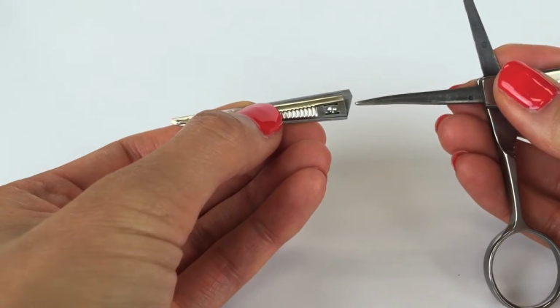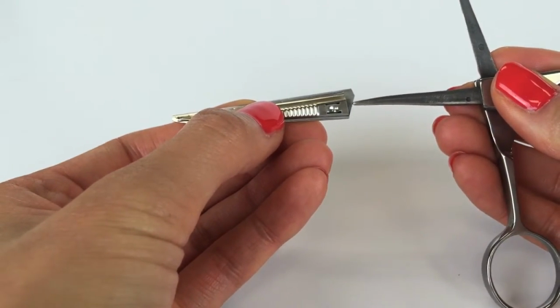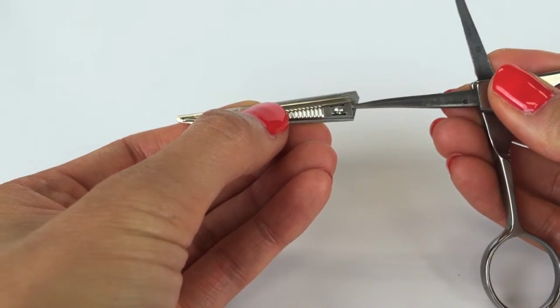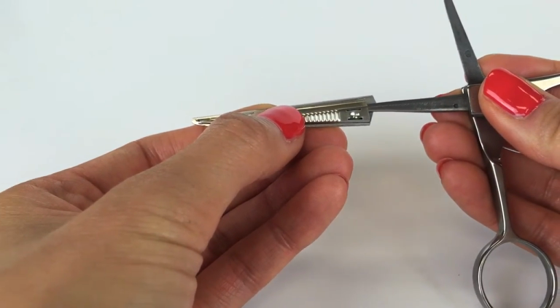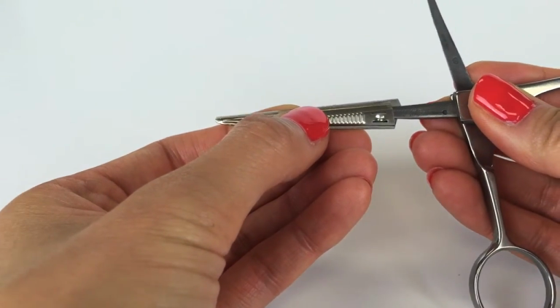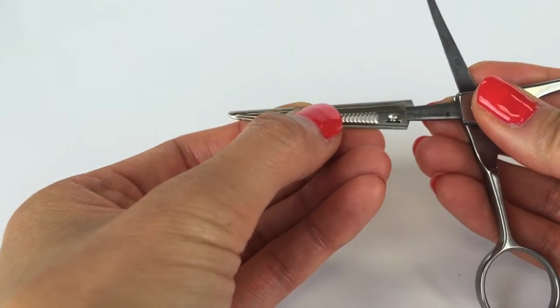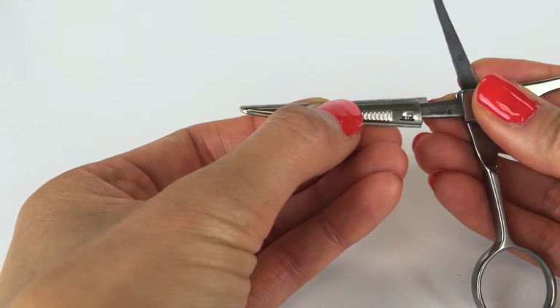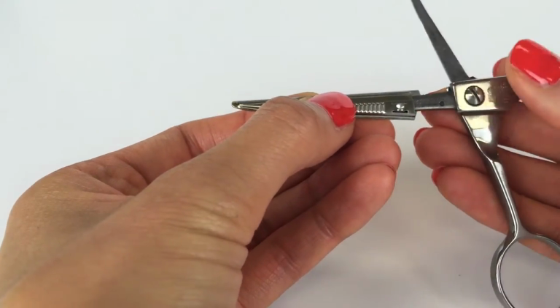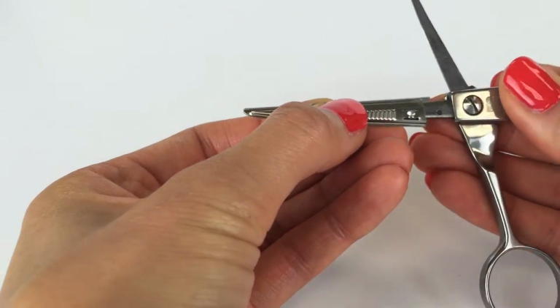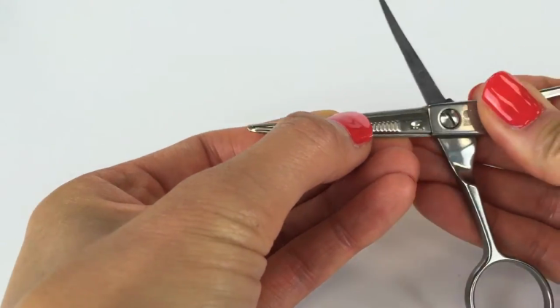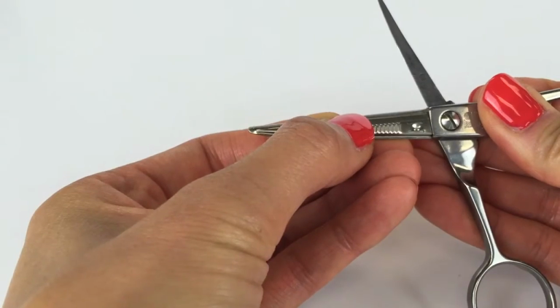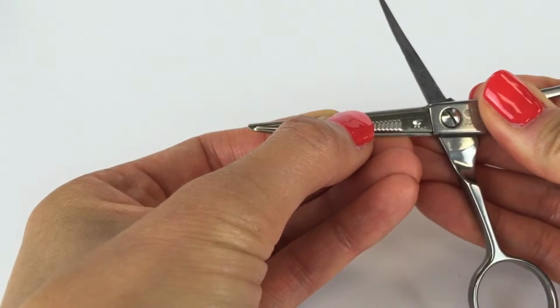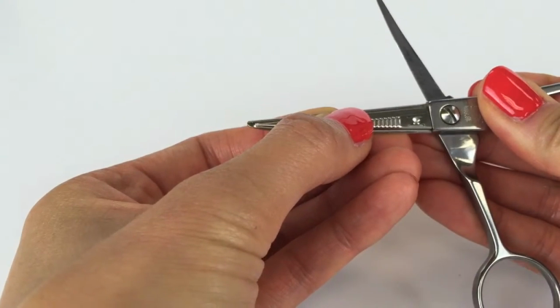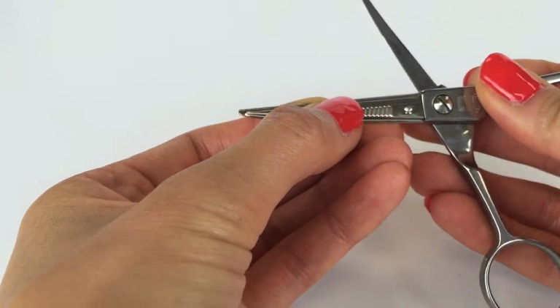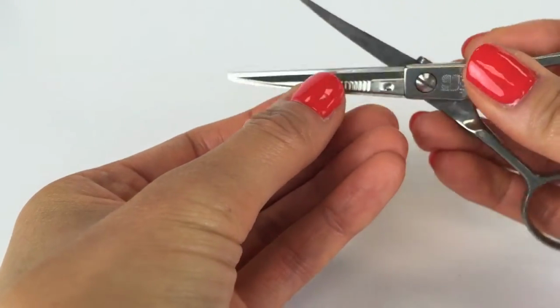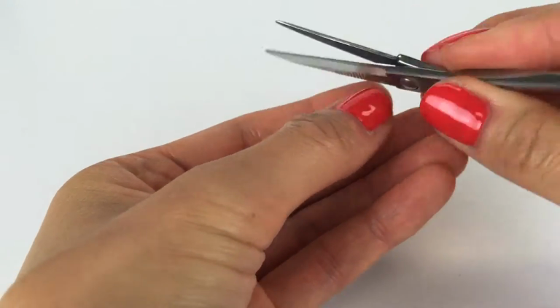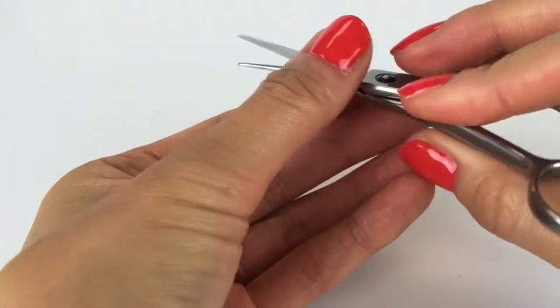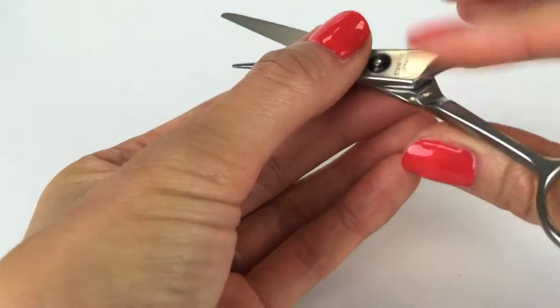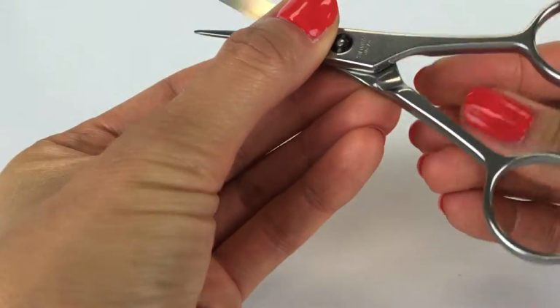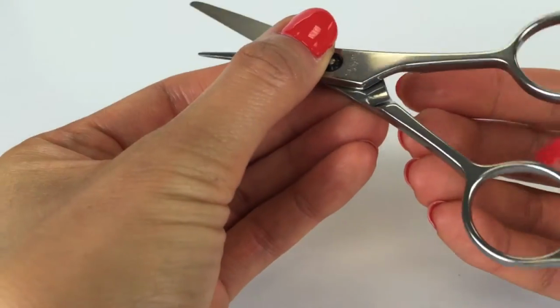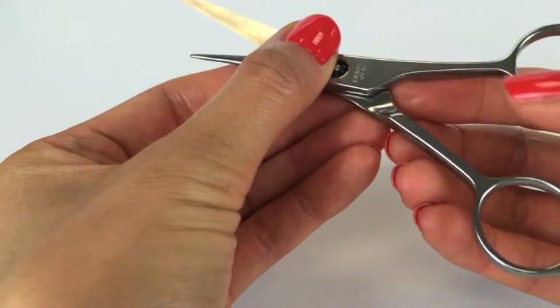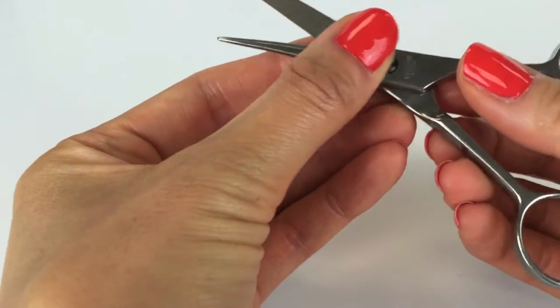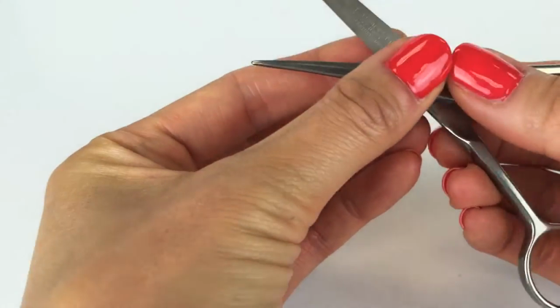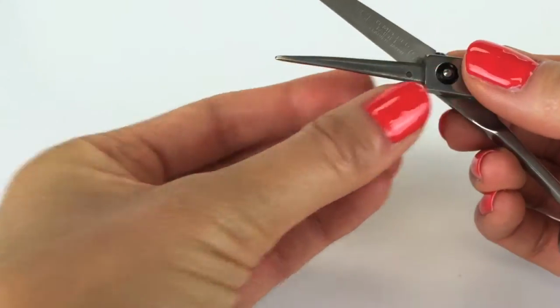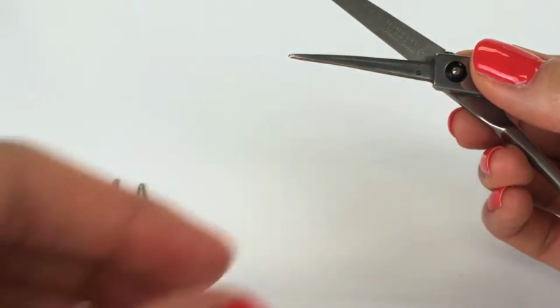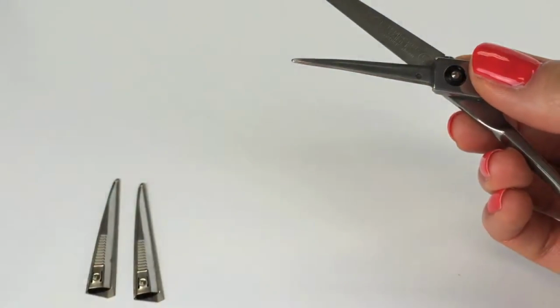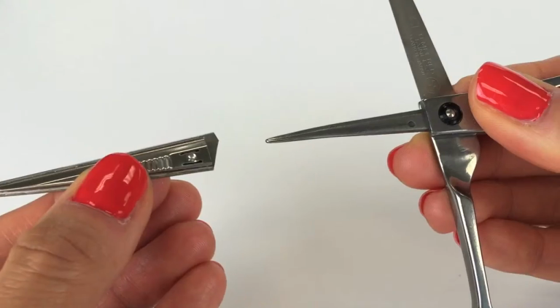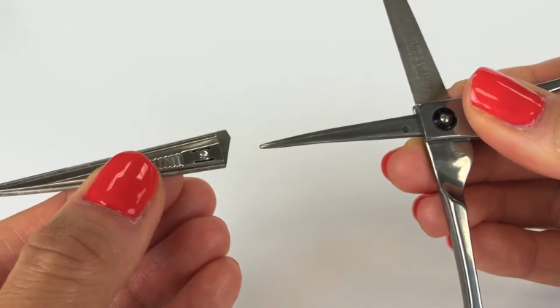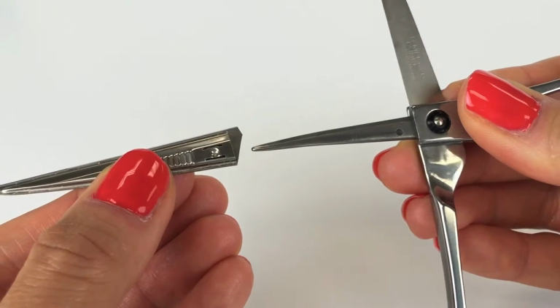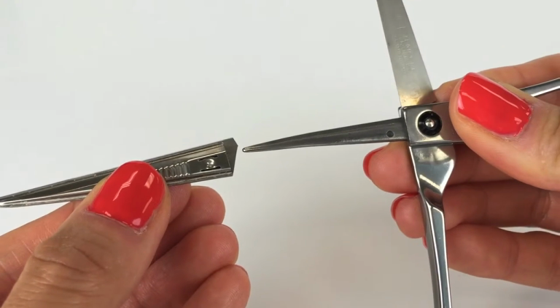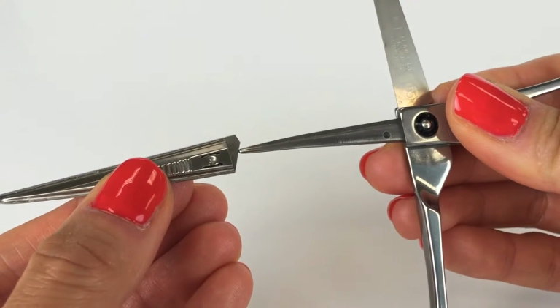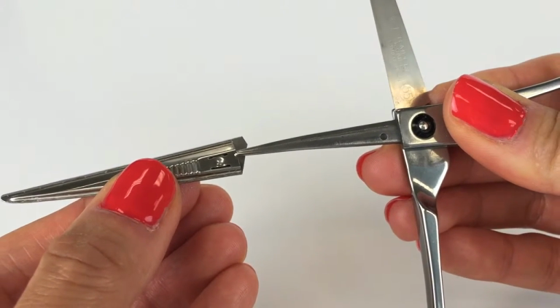To replace blades, insert the blade with the sharp side facing in. Slide the blade on until it snaps into place. Repeat this on the other side.